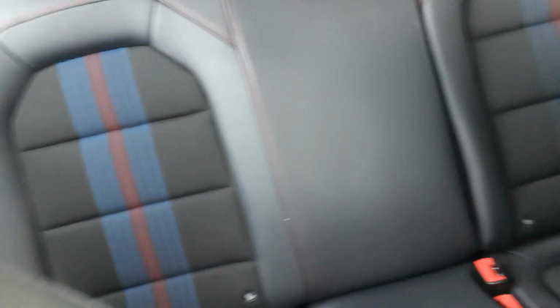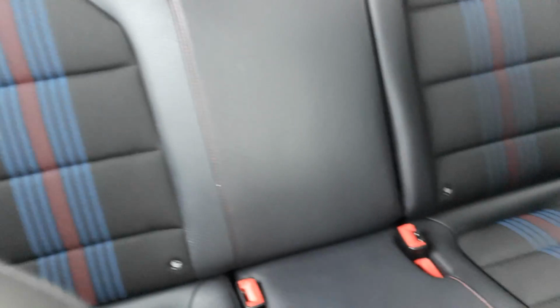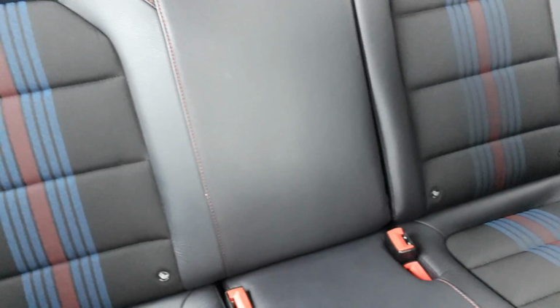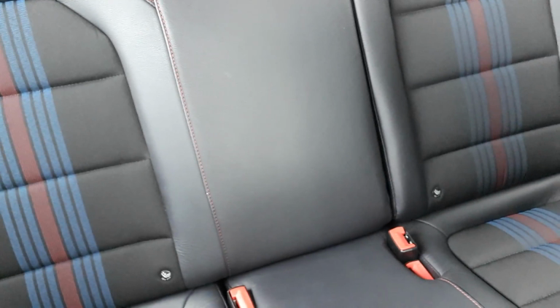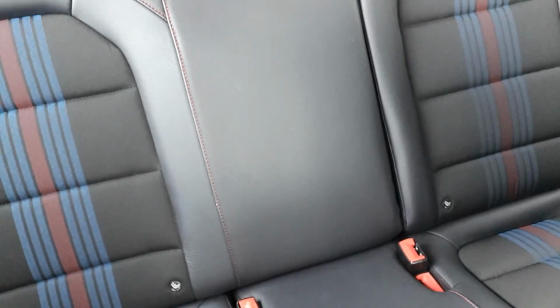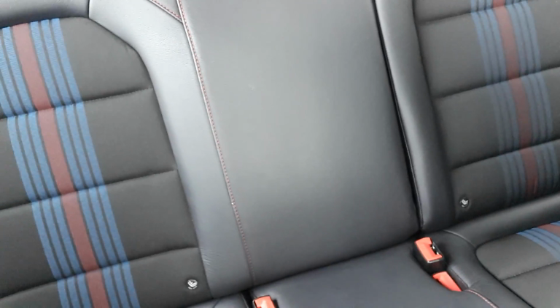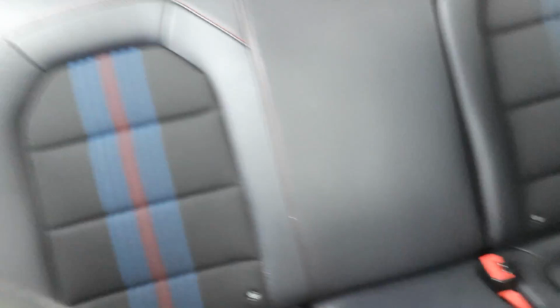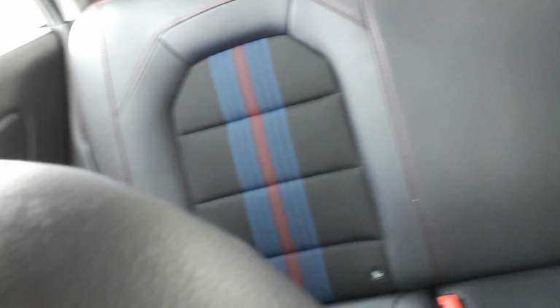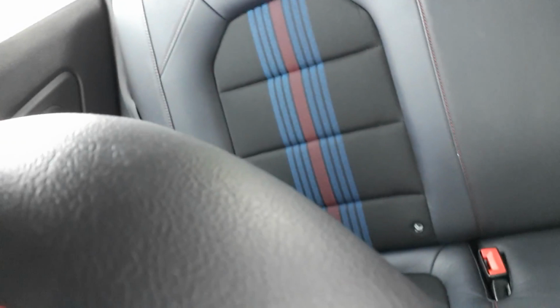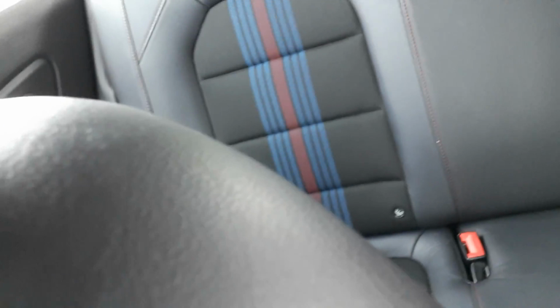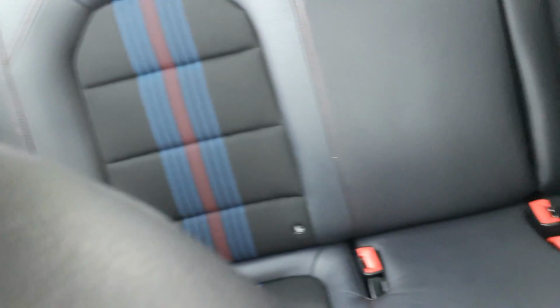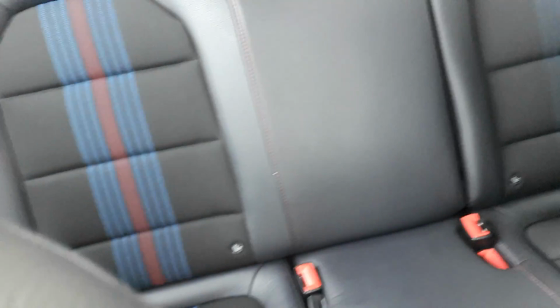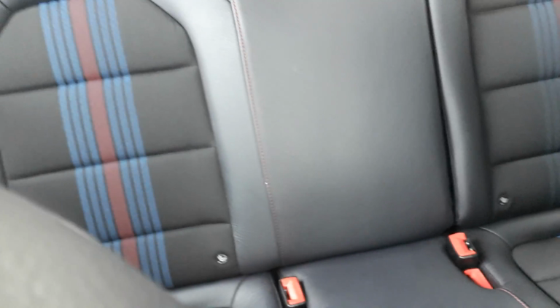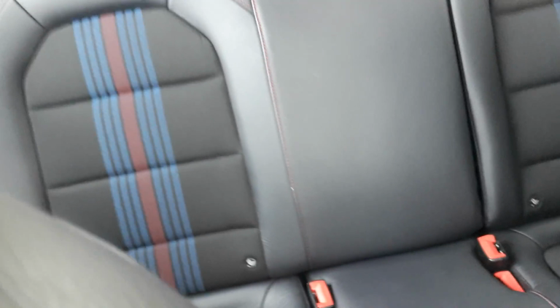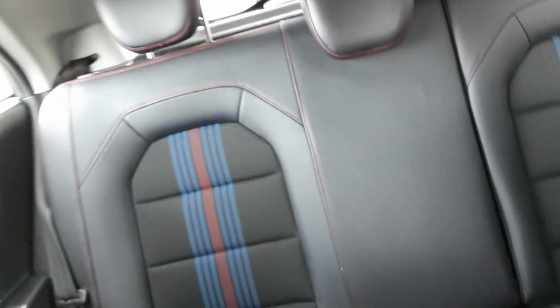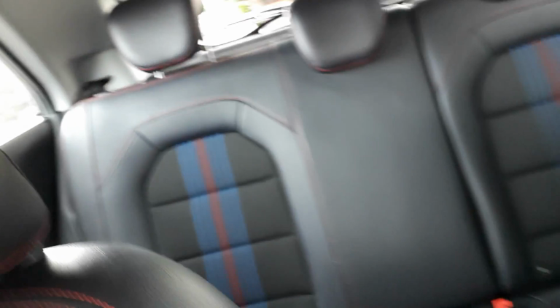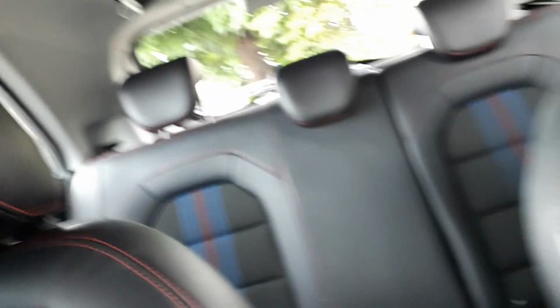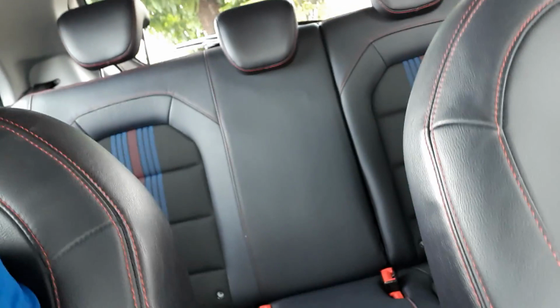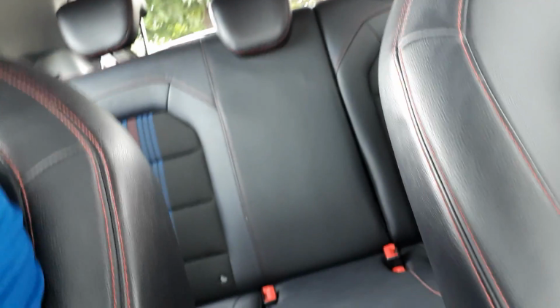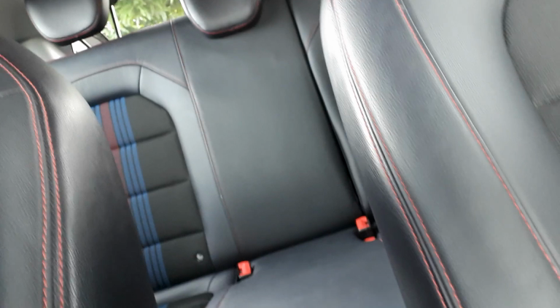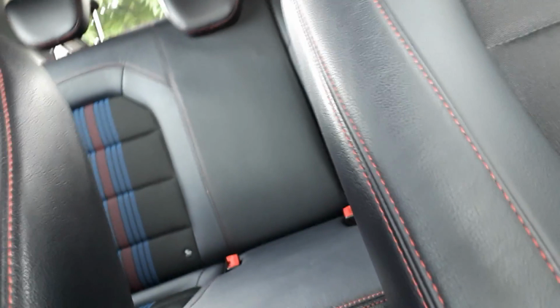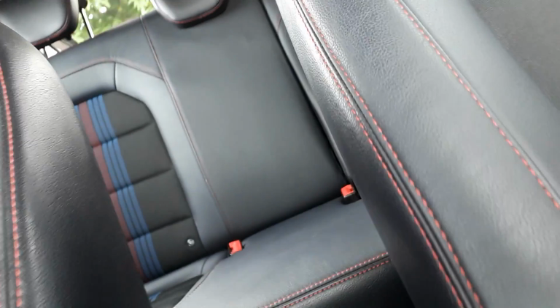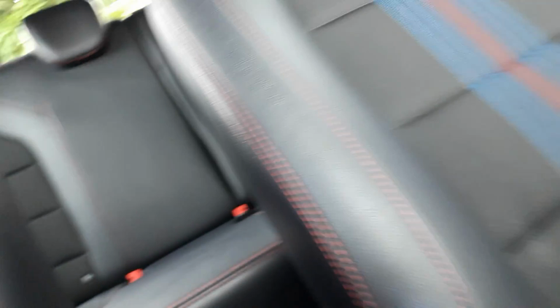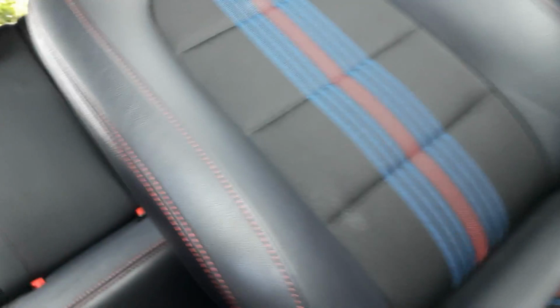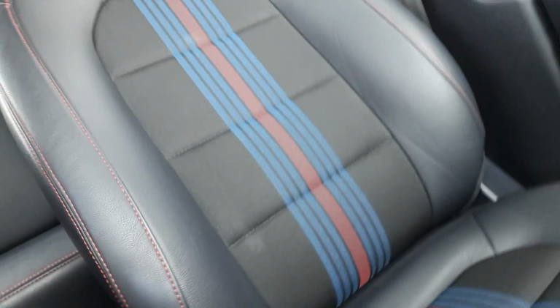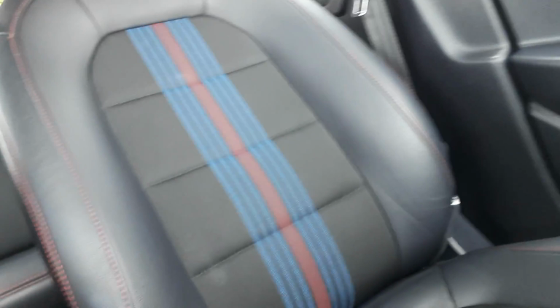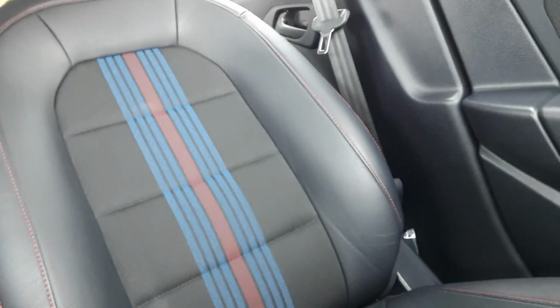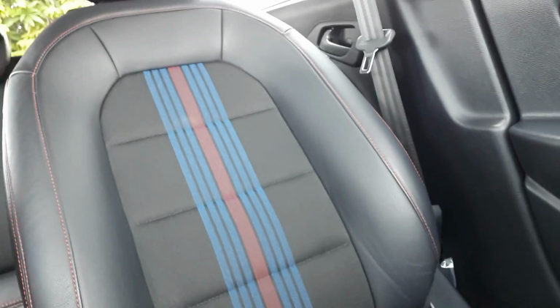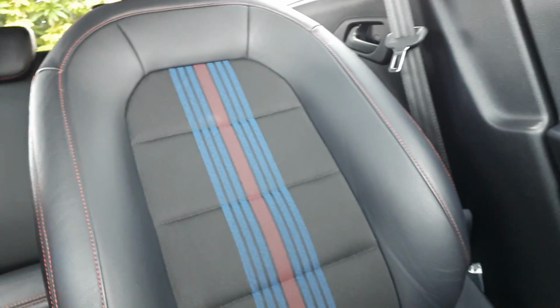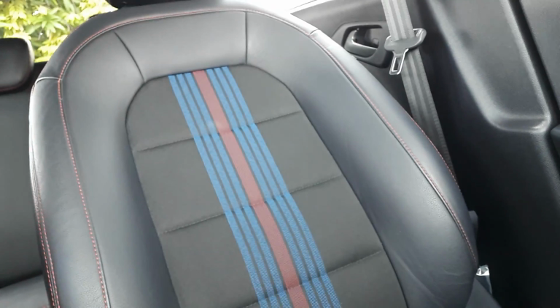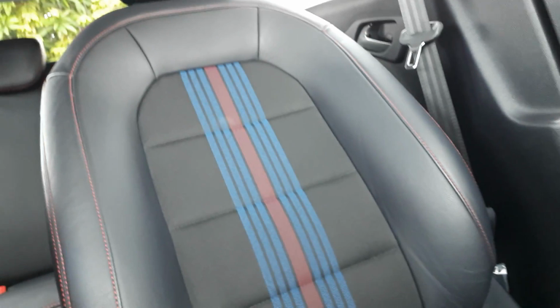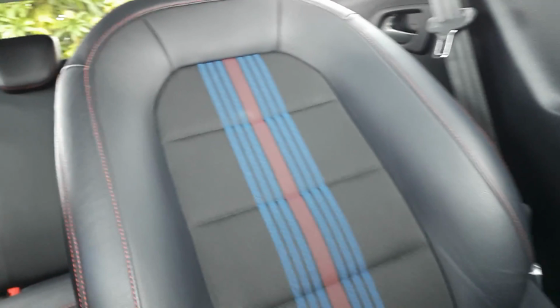Look at that - you've got ISOFIX seats, which is great. And look at the design of those seats back there. This is the red stitching I was telling you about, and the very obvious Martini Racing colour.